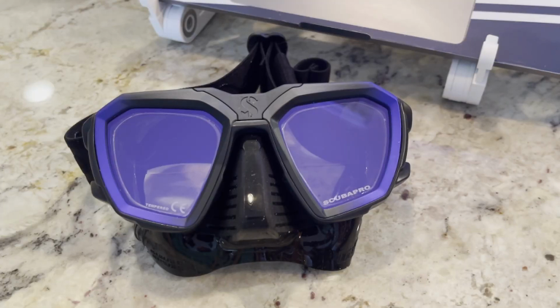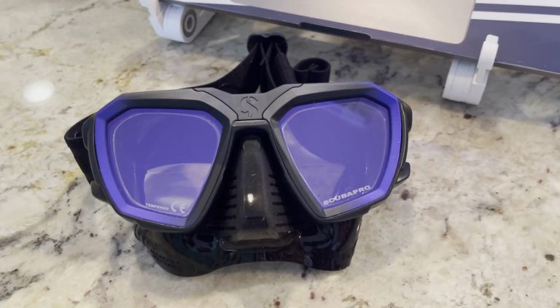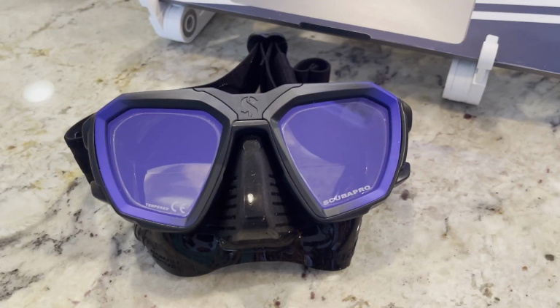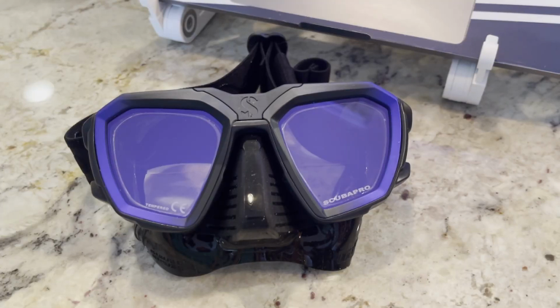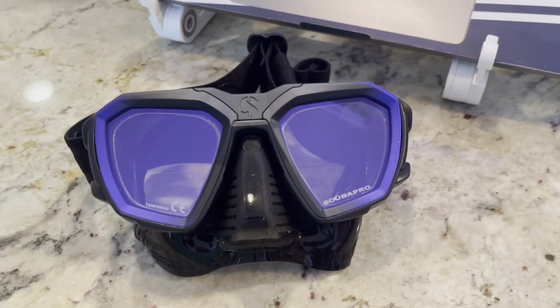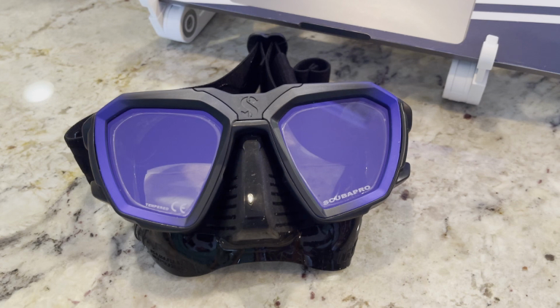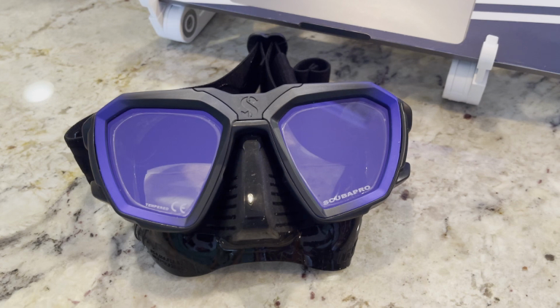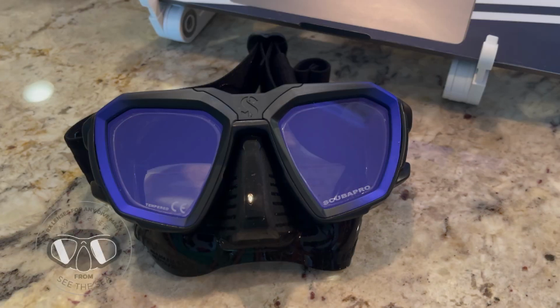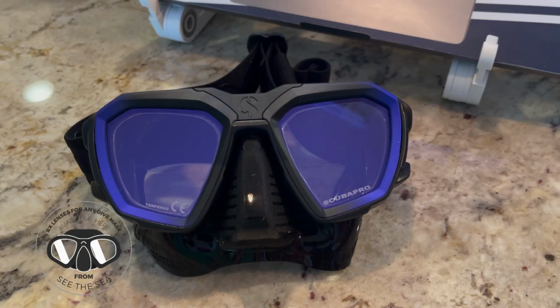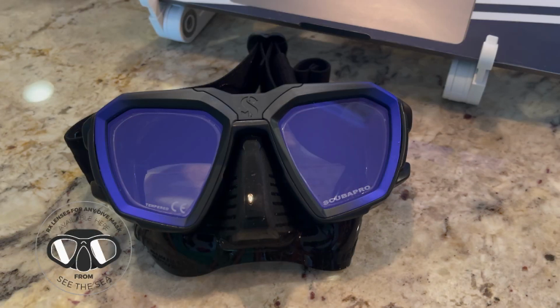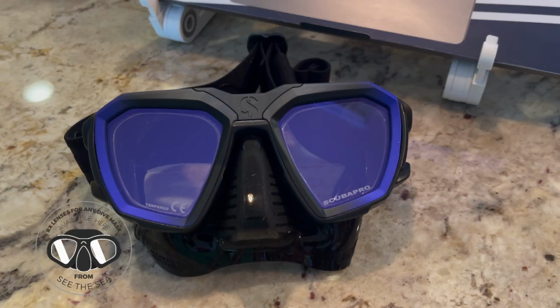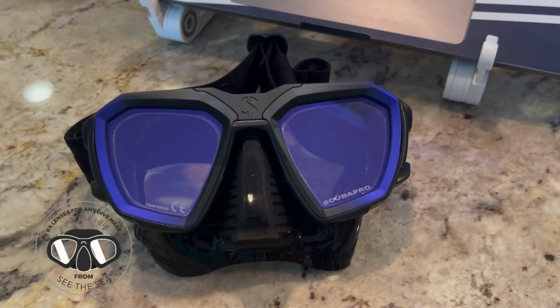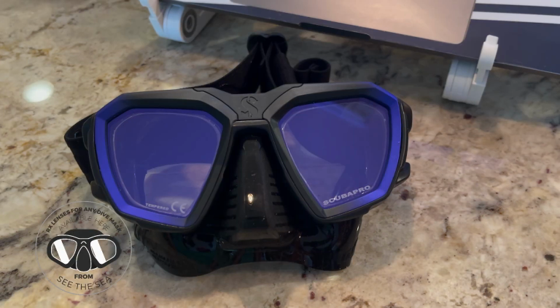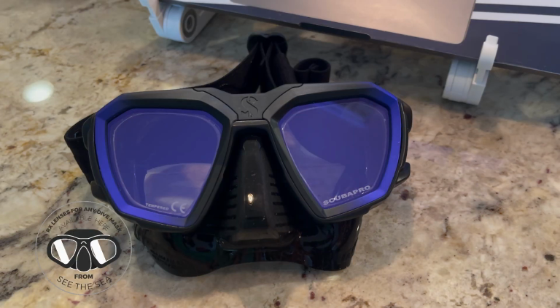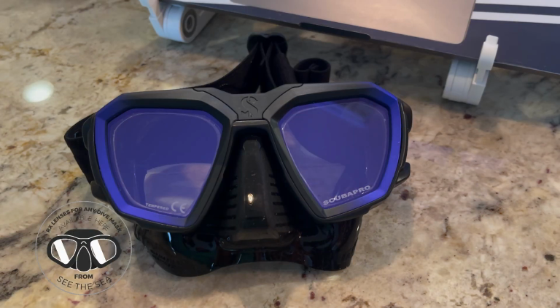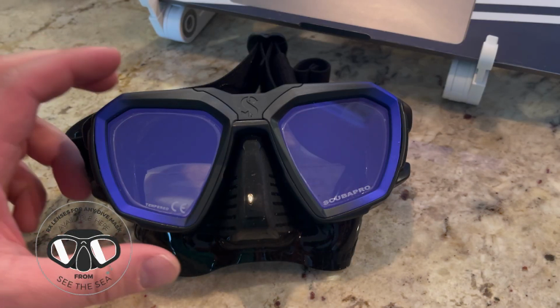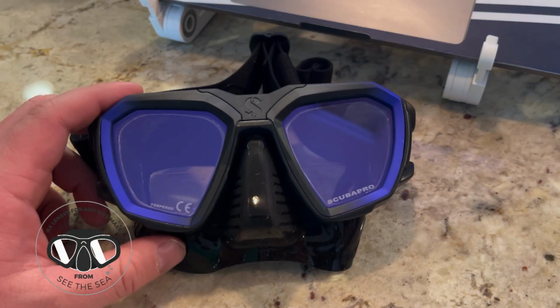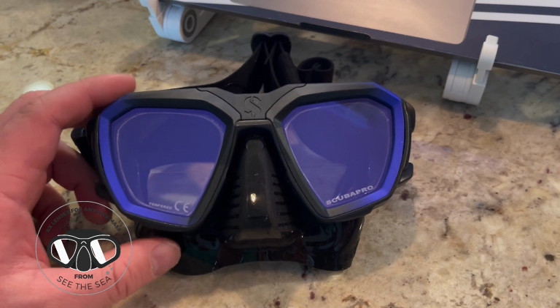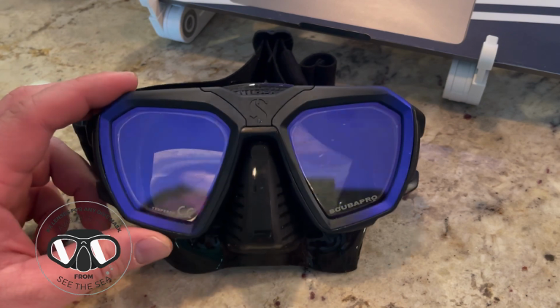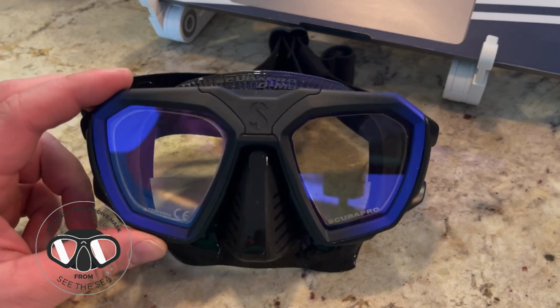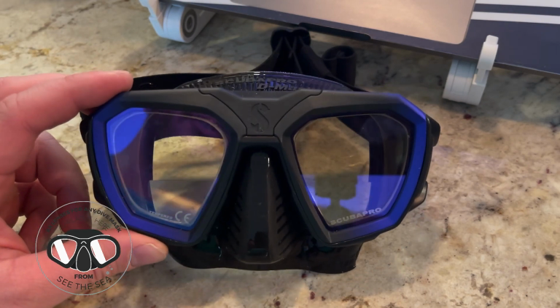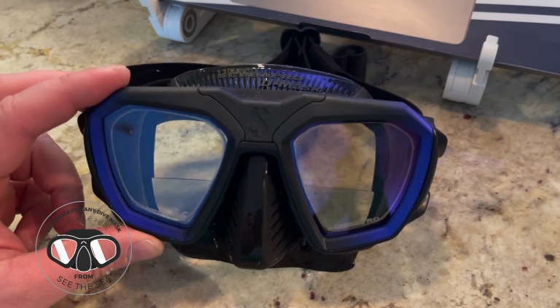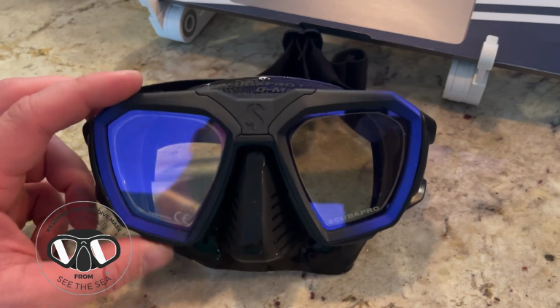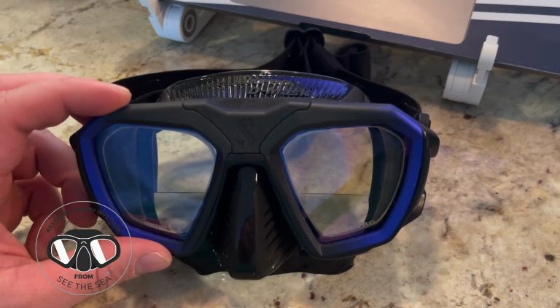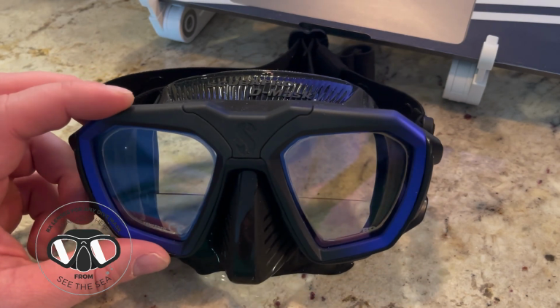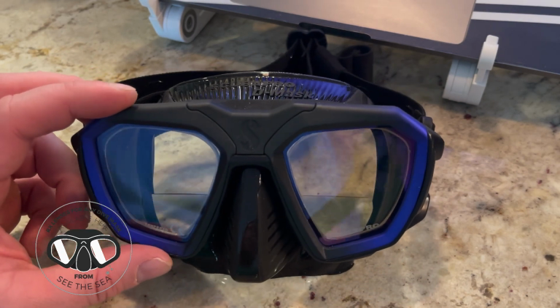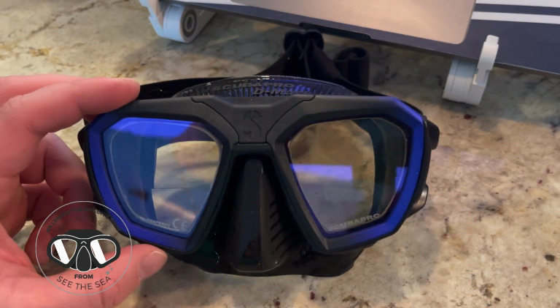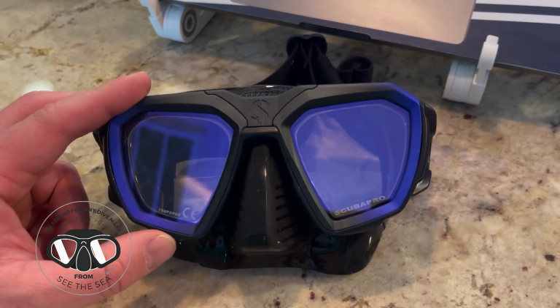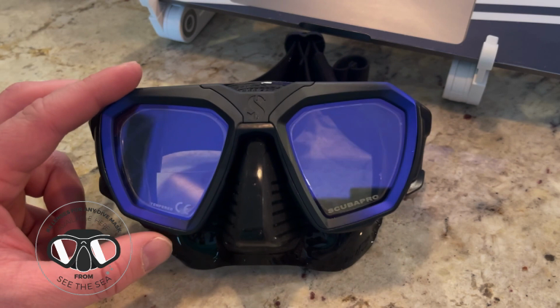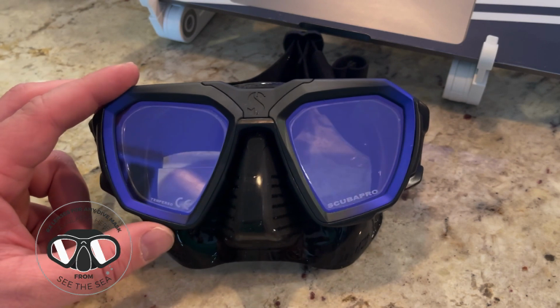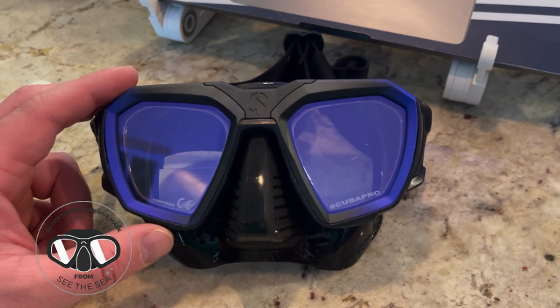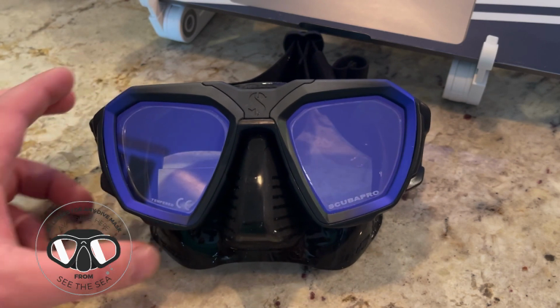Howdy, this is Josh here at See the Sea, and I just want to take a moment to go over one of the newest masks on the site, which is the ScubaPro D-Mask. In this case, it's installed with our bifocal lenses, which I'll show you a bit more up close here in a moment.